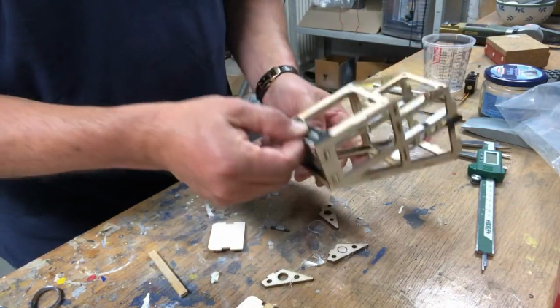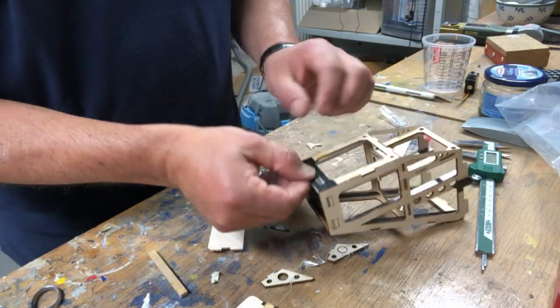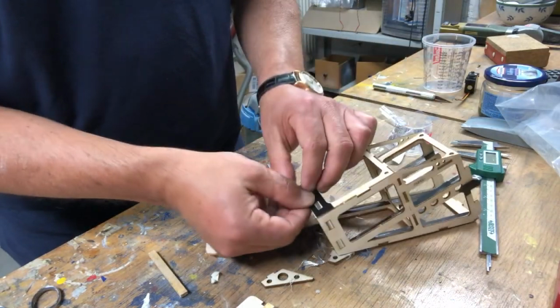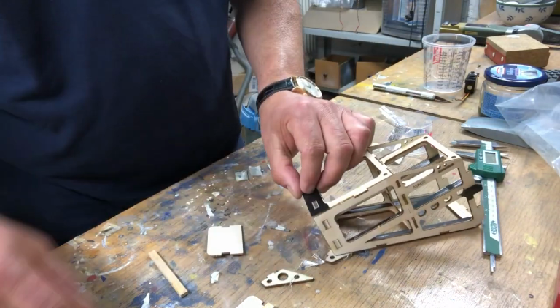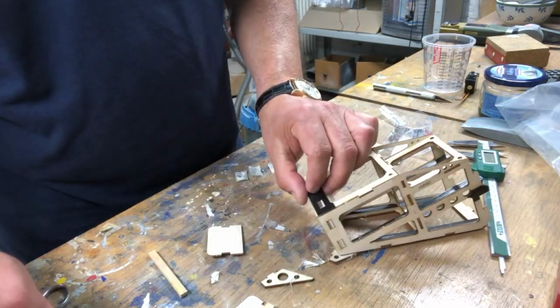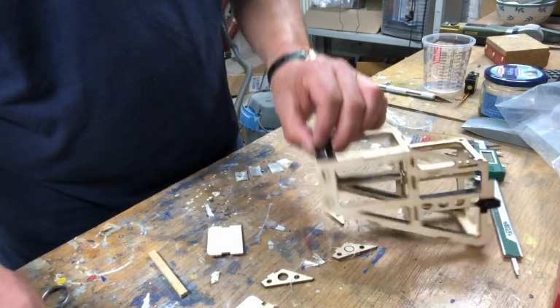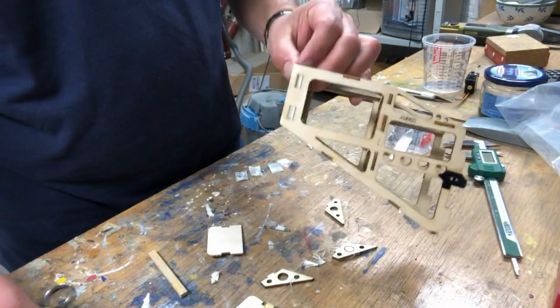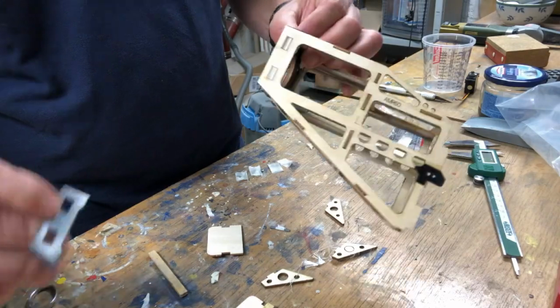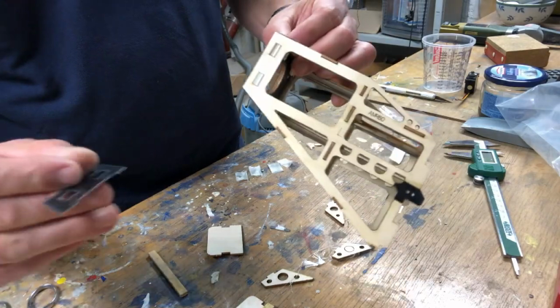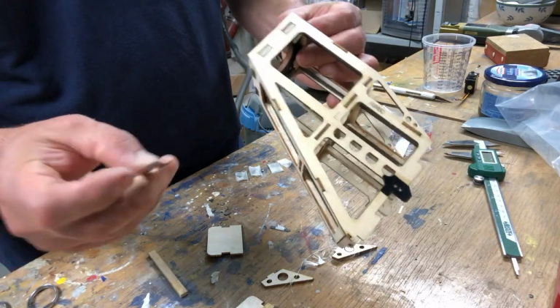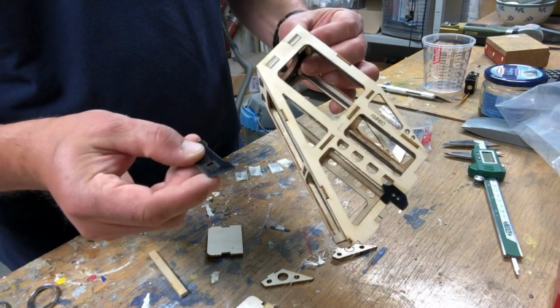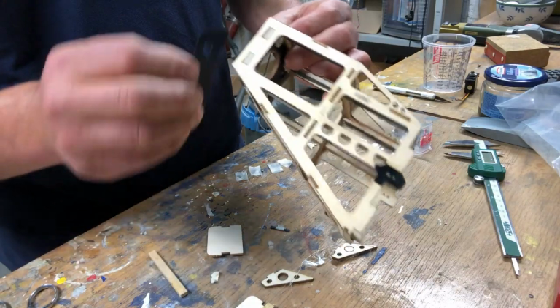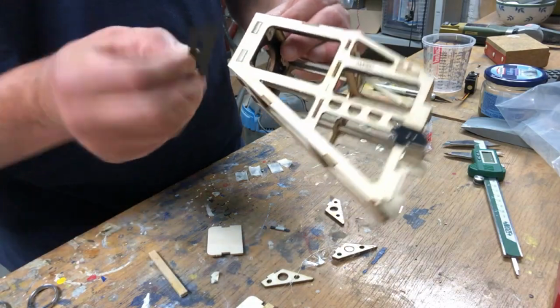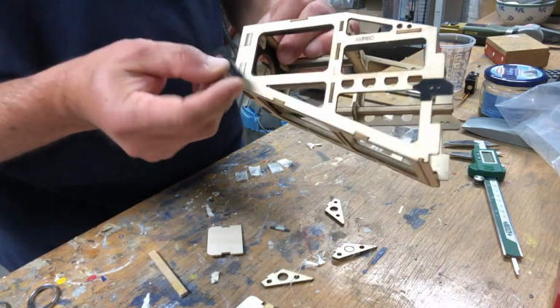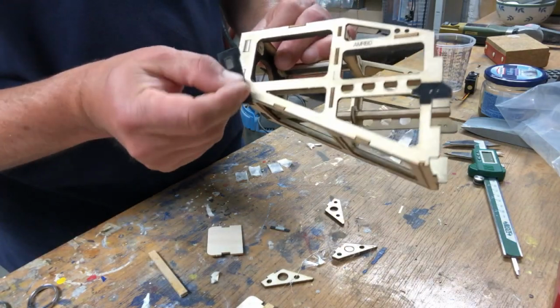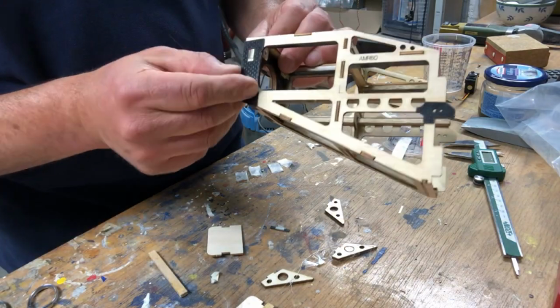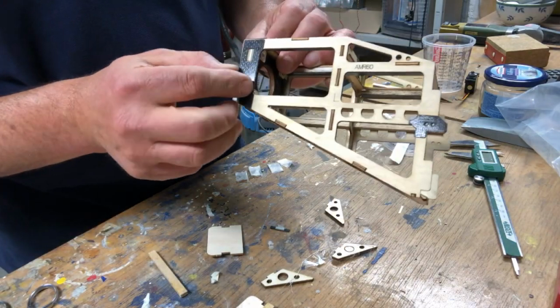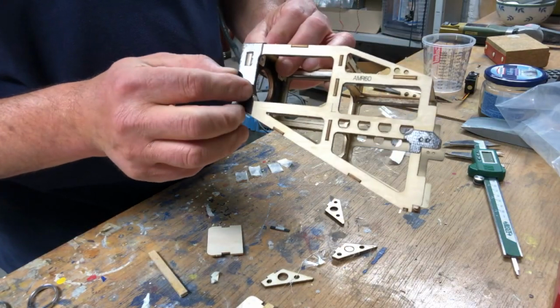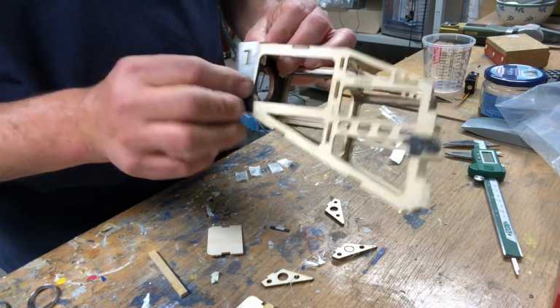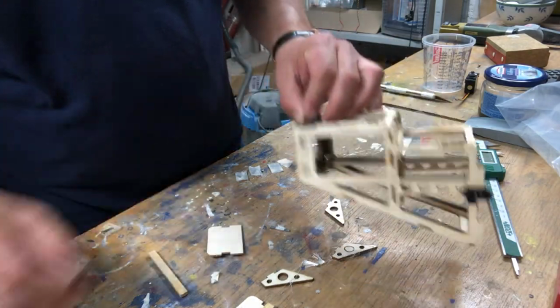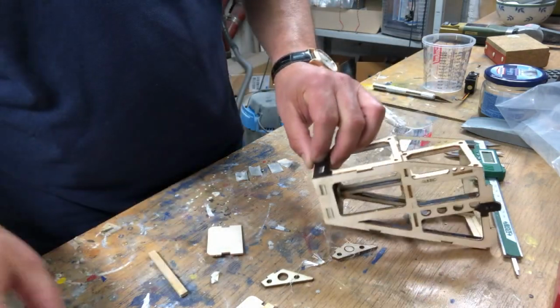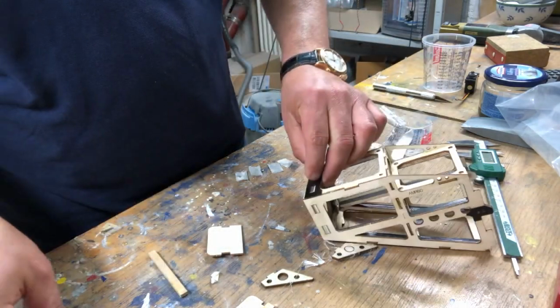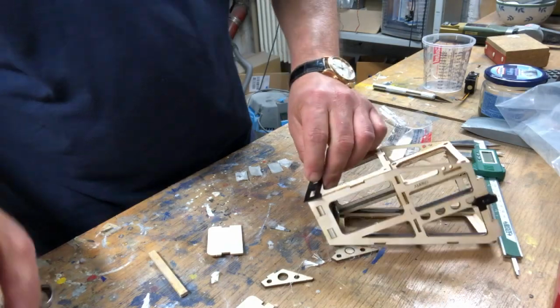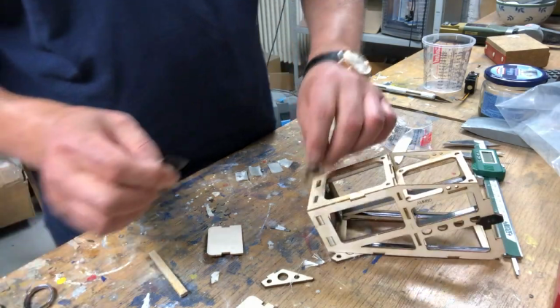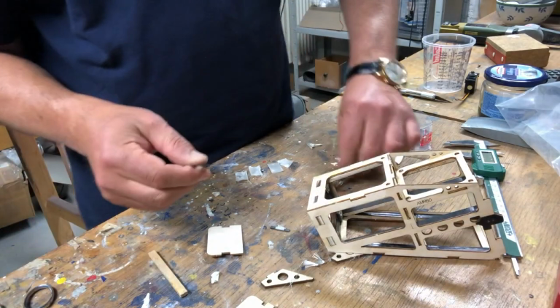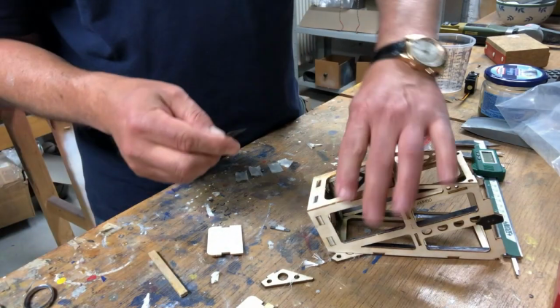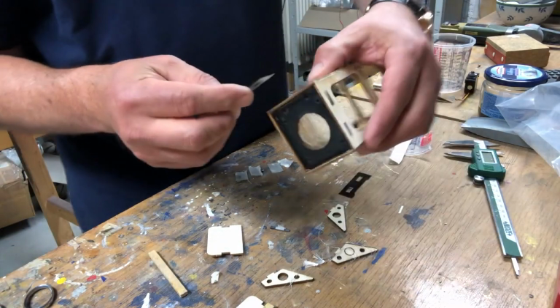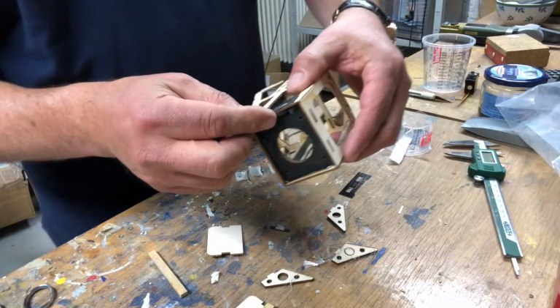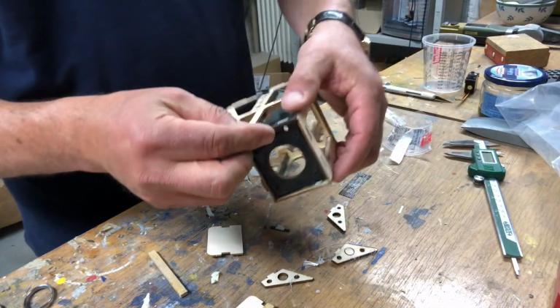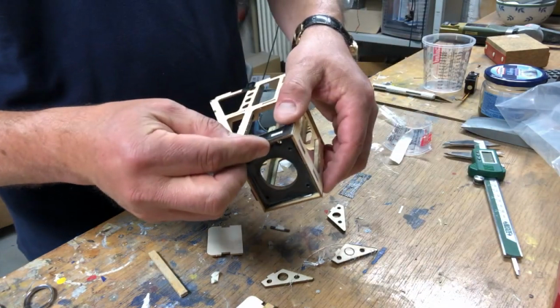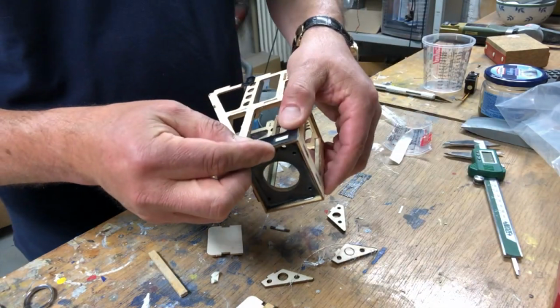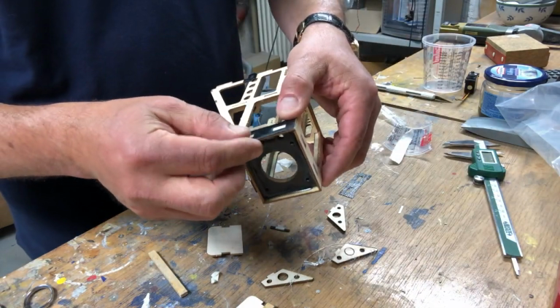Beware the top one is not symmetrical. Why? Because the engine has a side thrust and that's built in — so again I'm absolutely amazed at the quality.